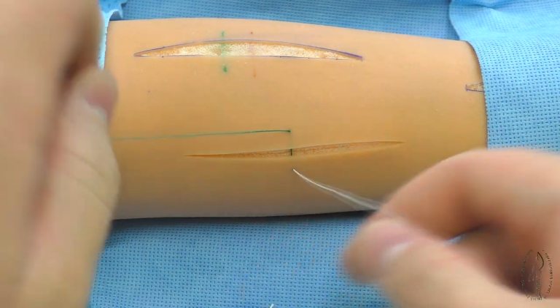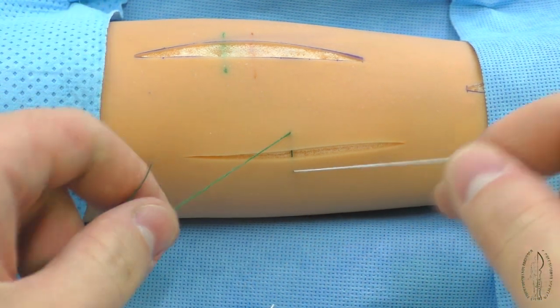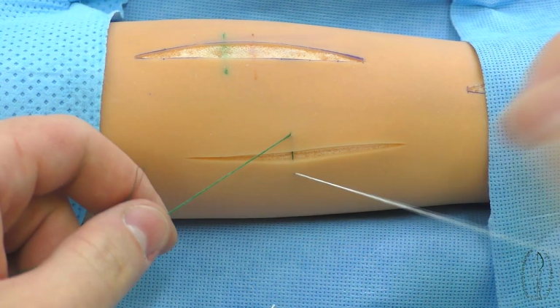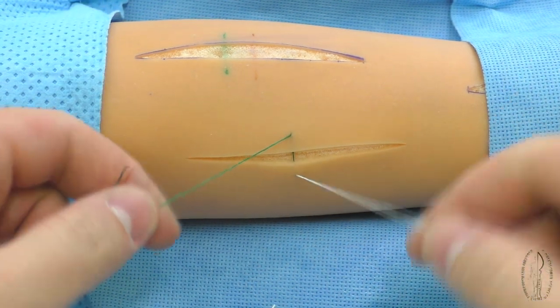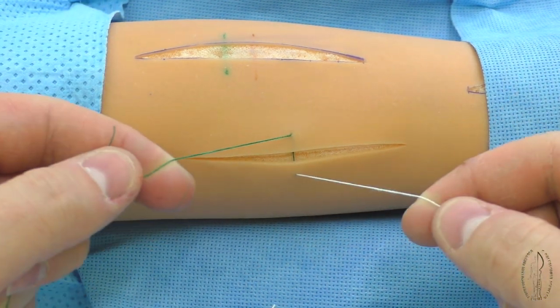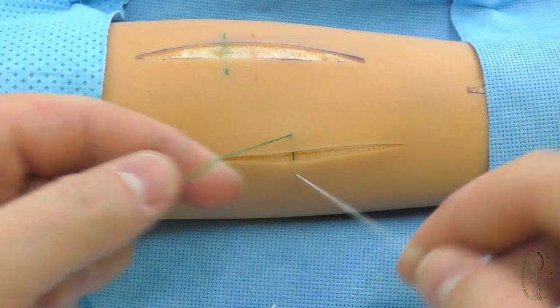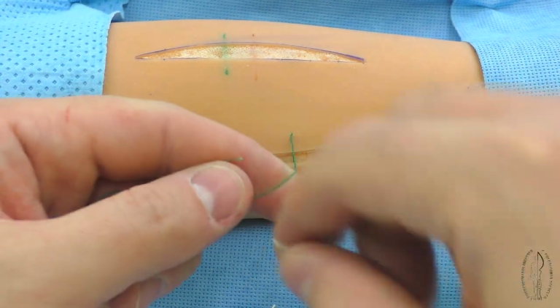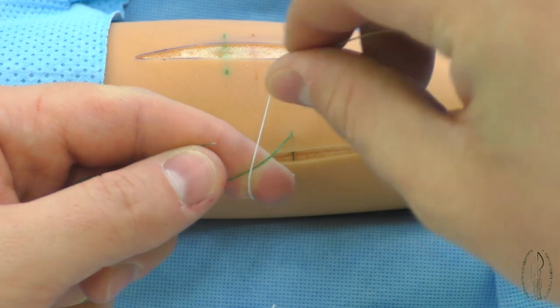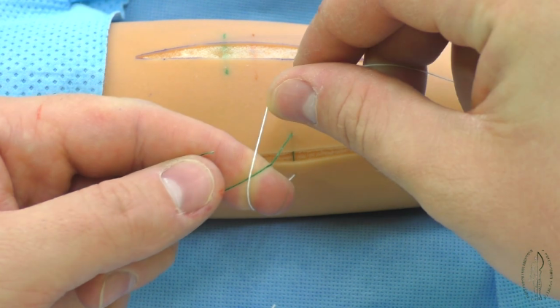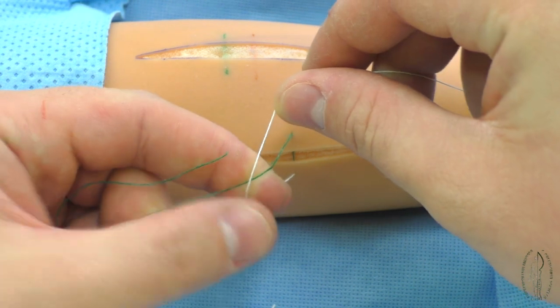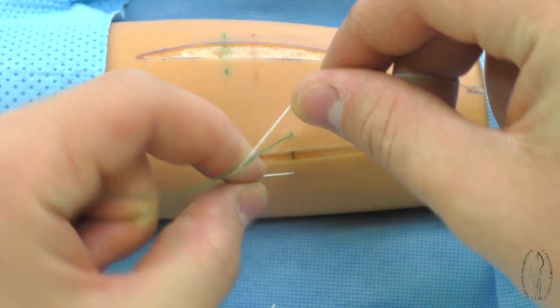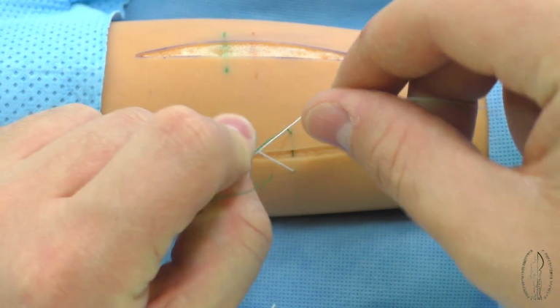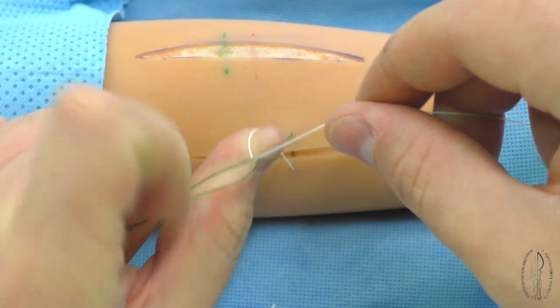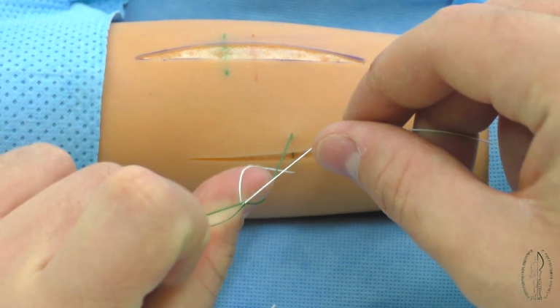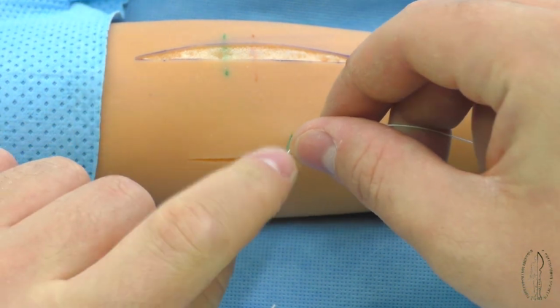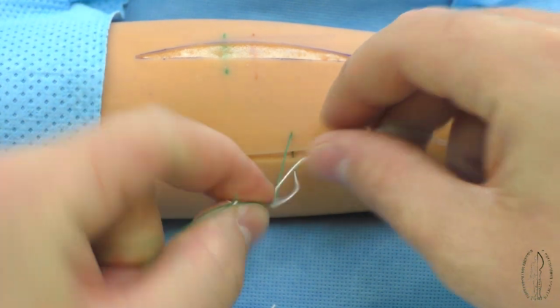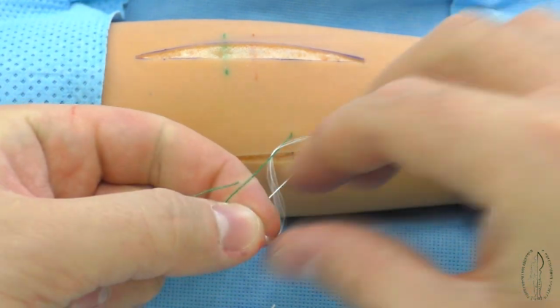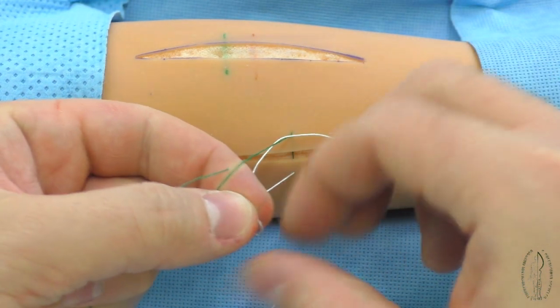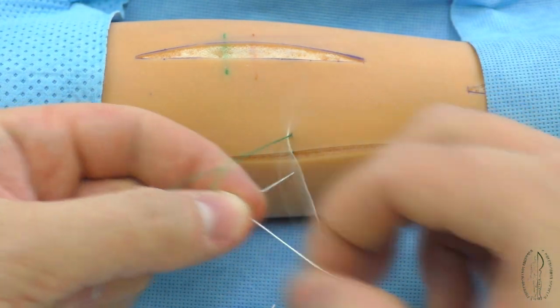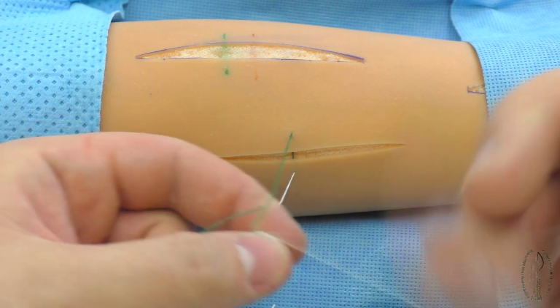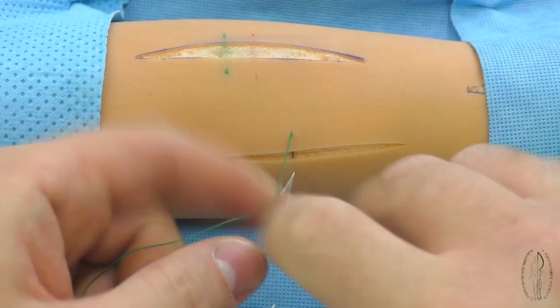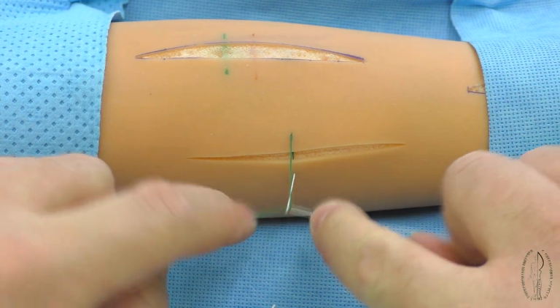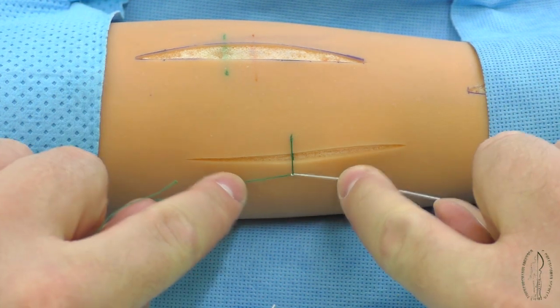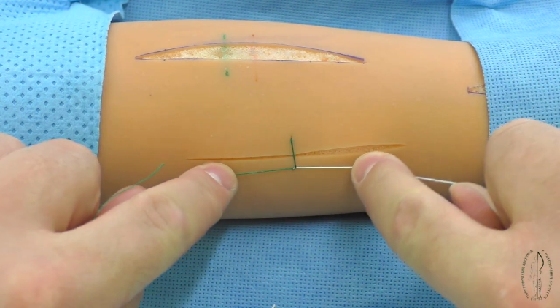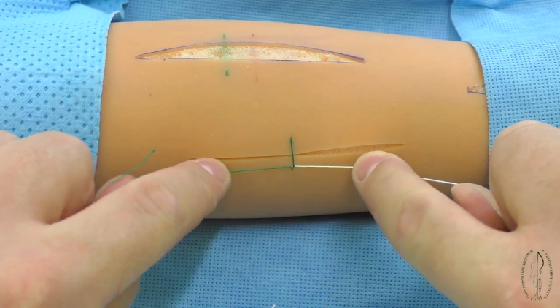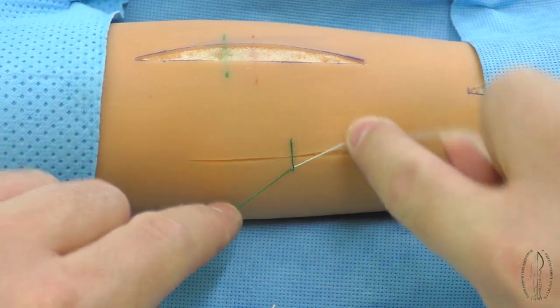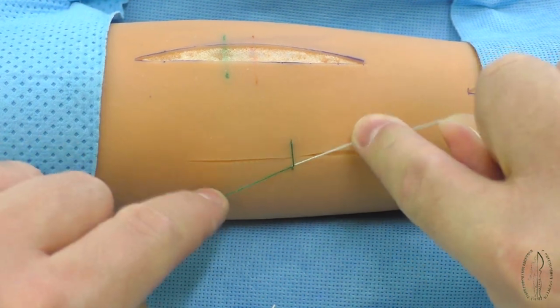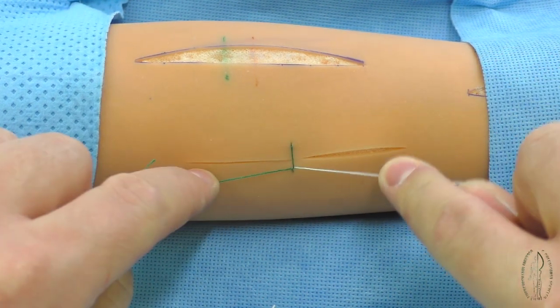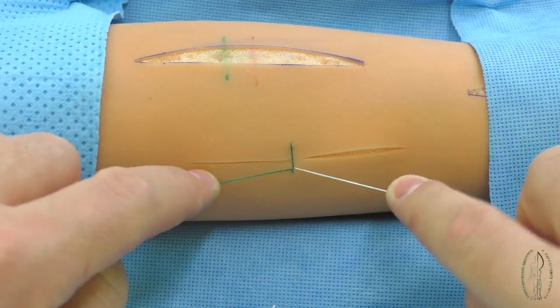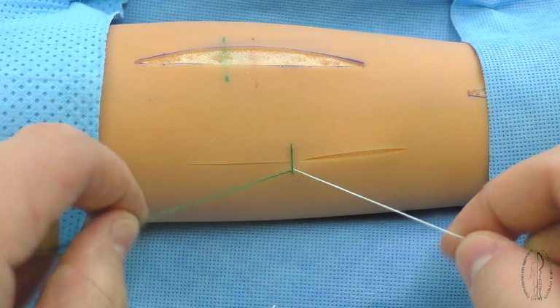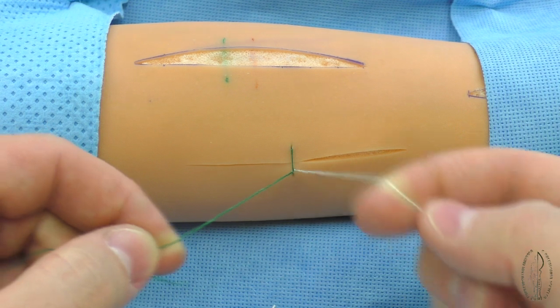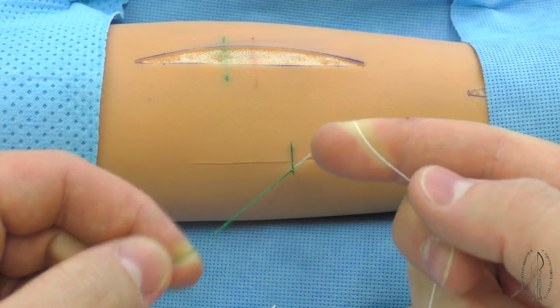The hitch loops are formed like the loops of the simple knot, but the difference of the hitch is in the combination of the right and left loops. It is tied up by the rotation of hands.